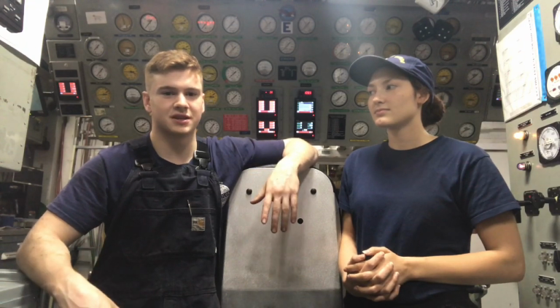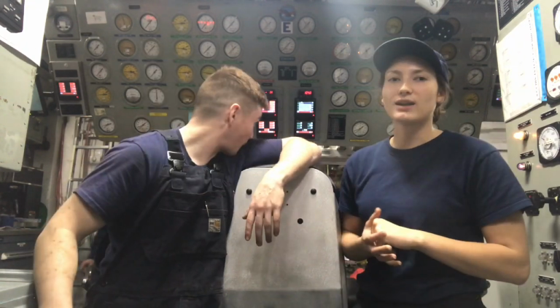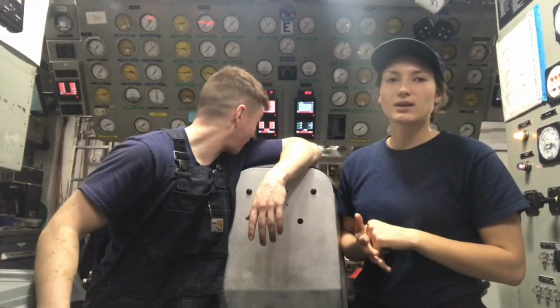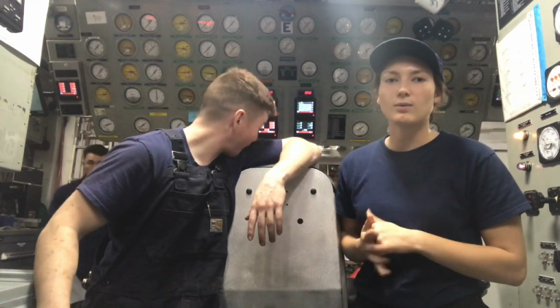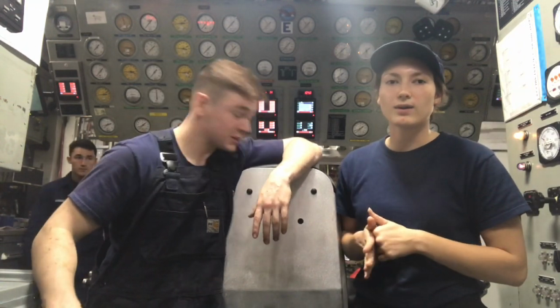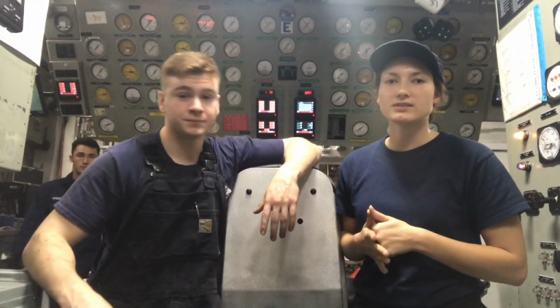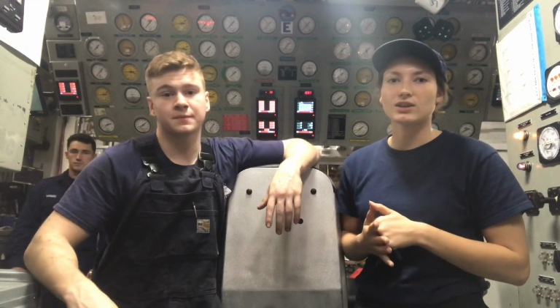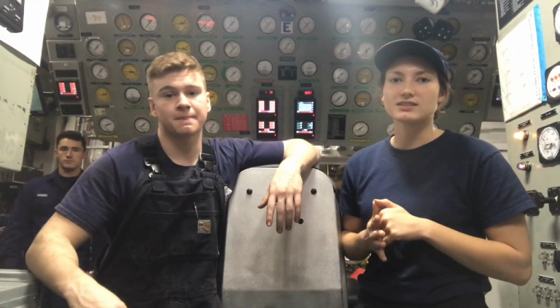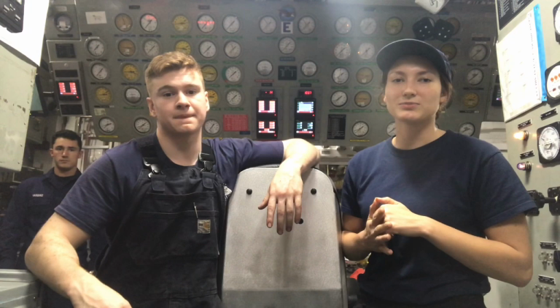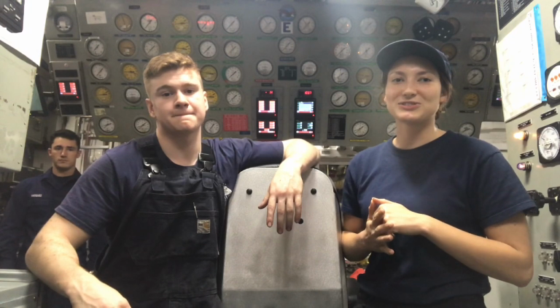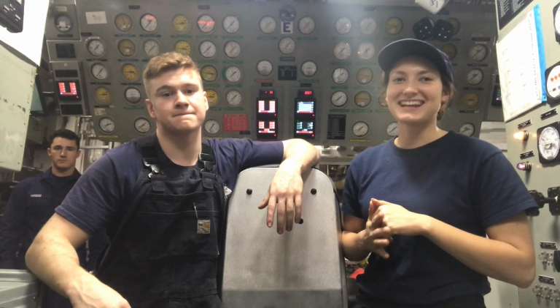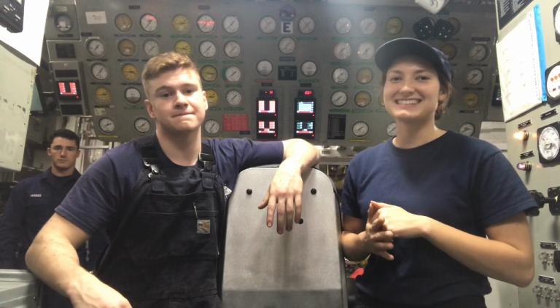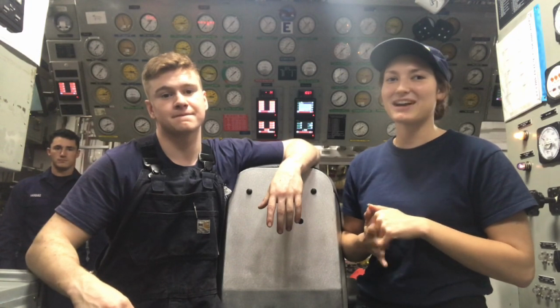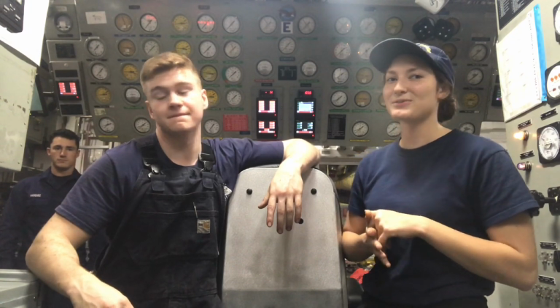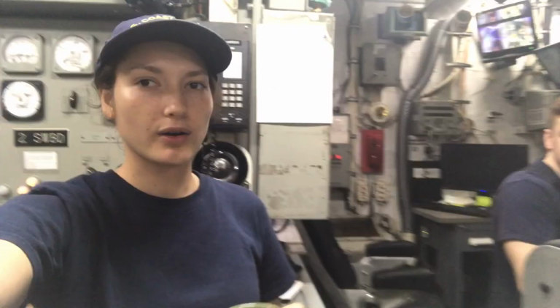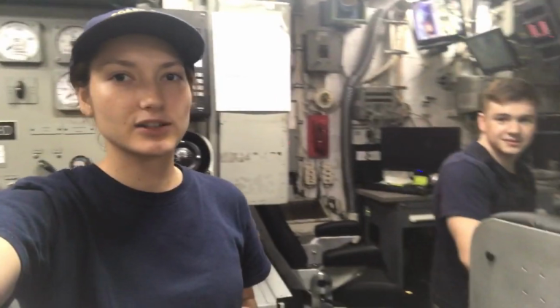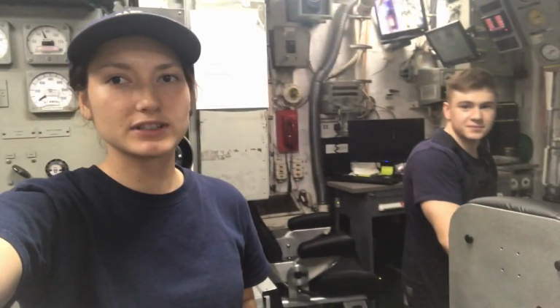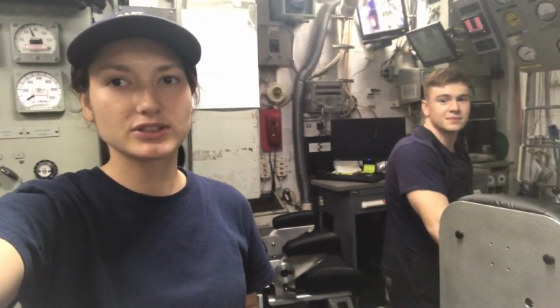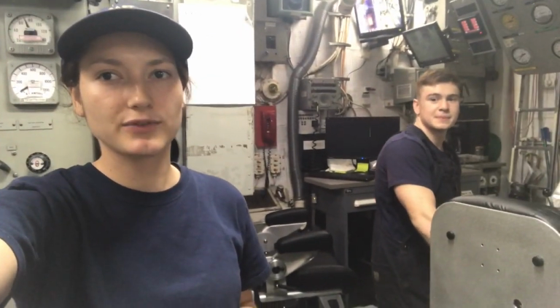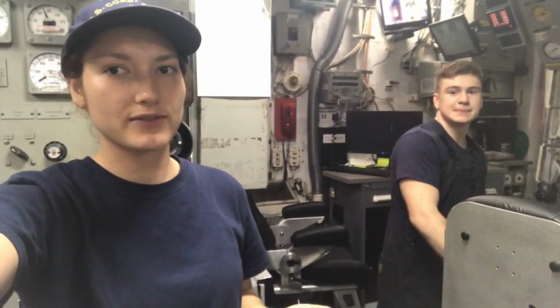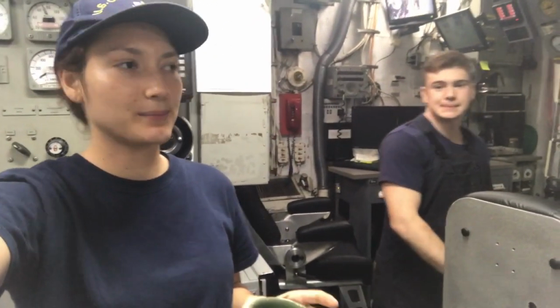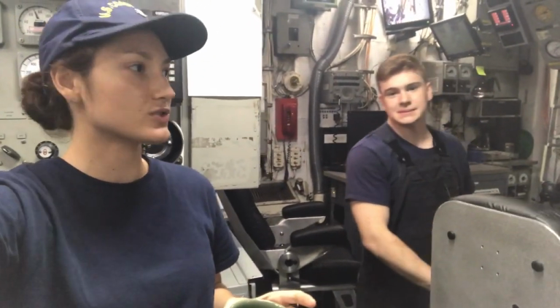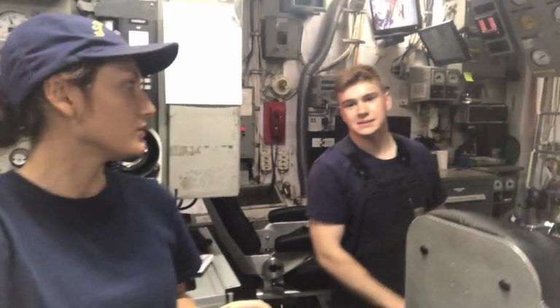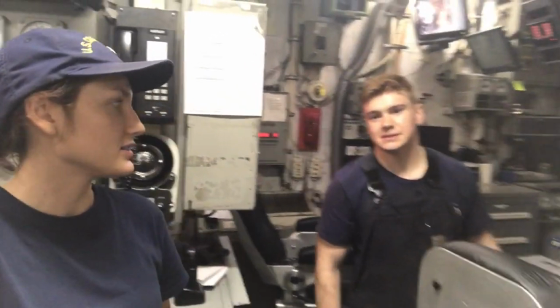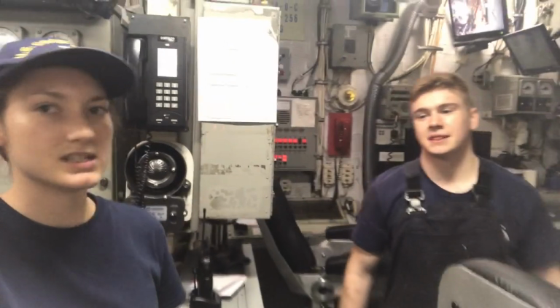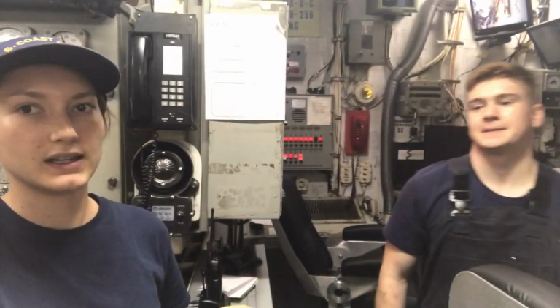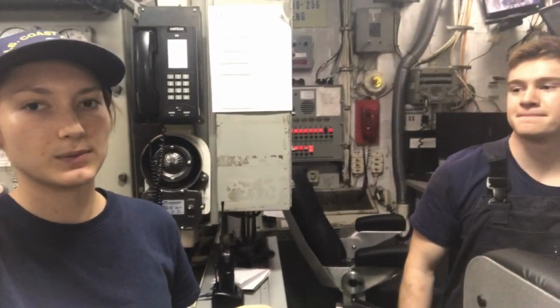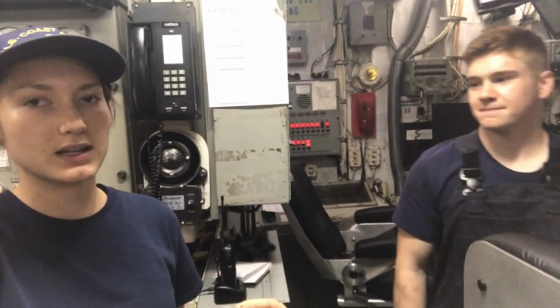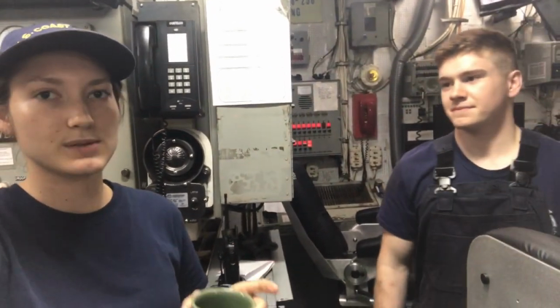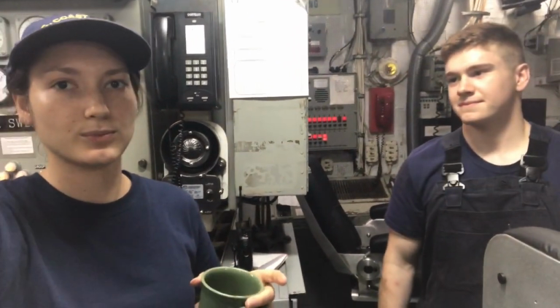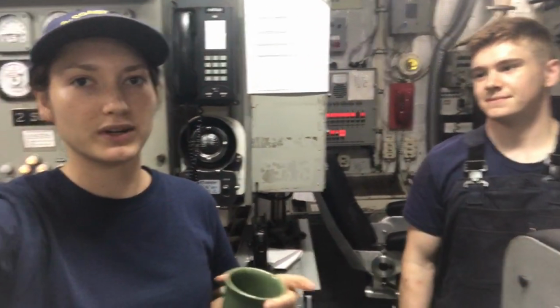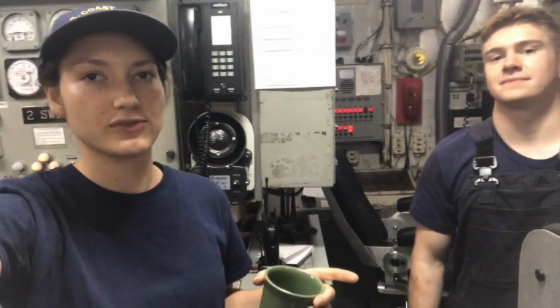So now we're going to walk around and look at the different machinery and see how it all works. First we're going to start off with everything in main control and he's going to explain what it is and what the readings are for.